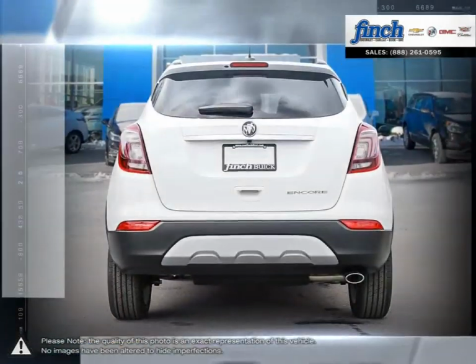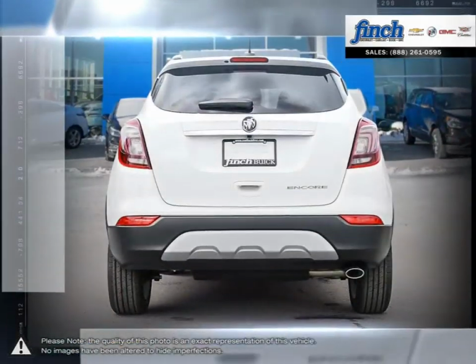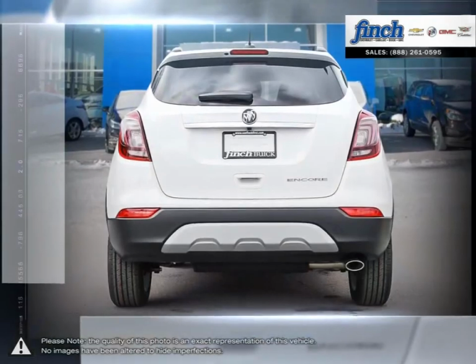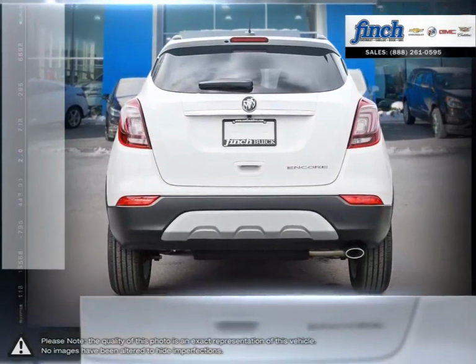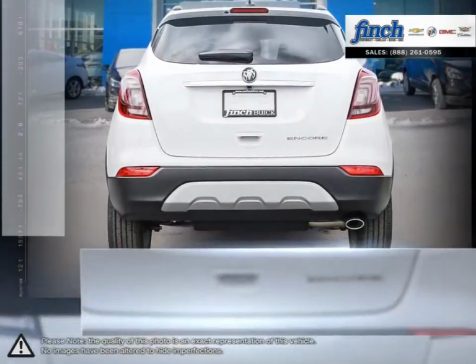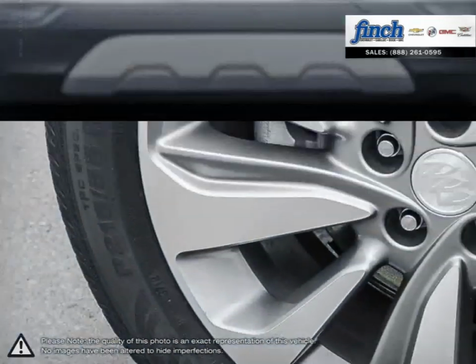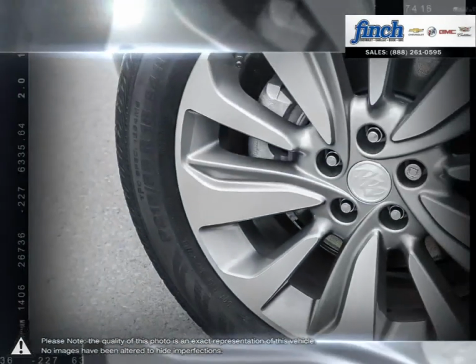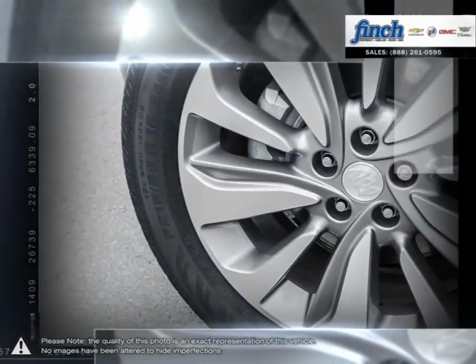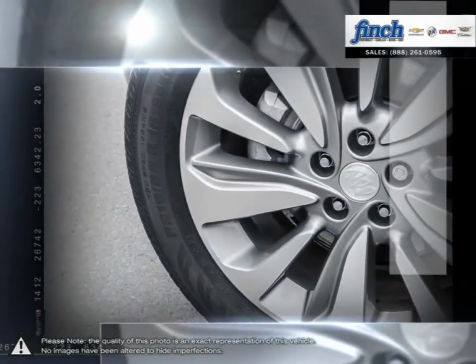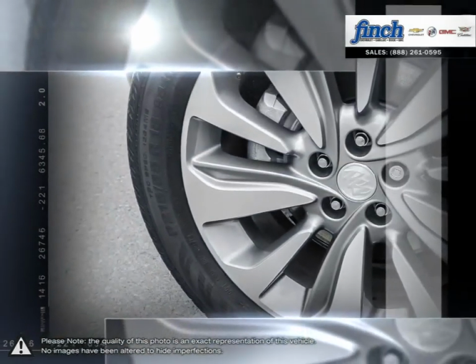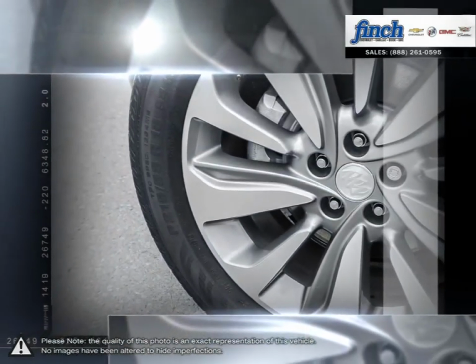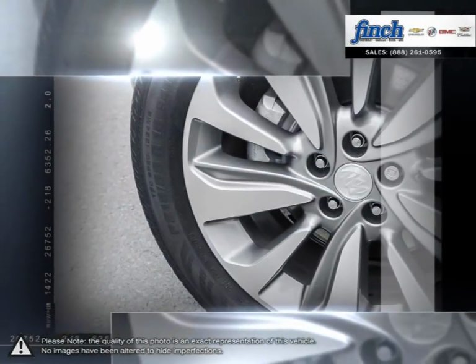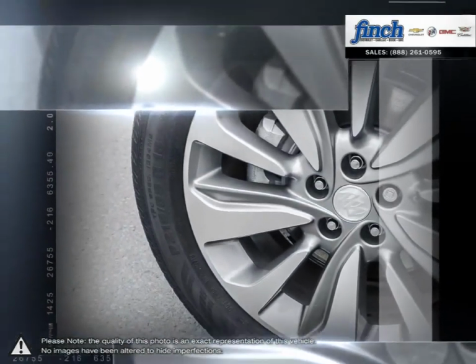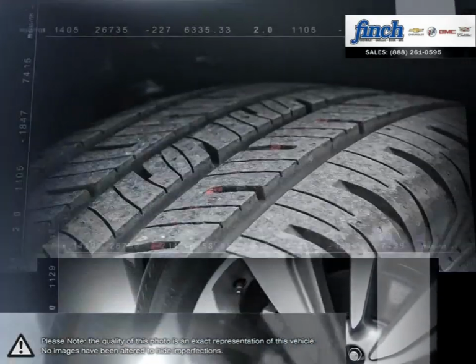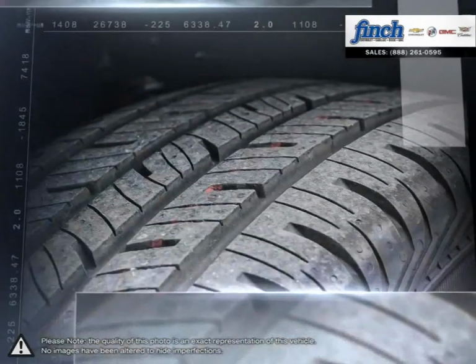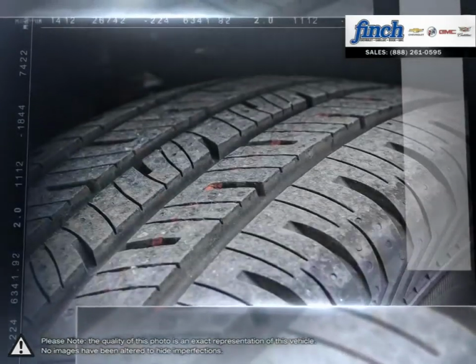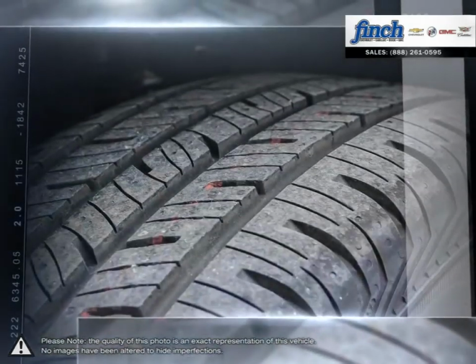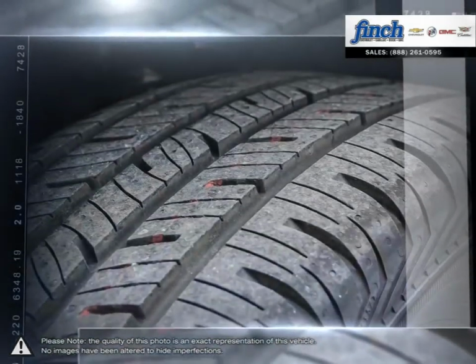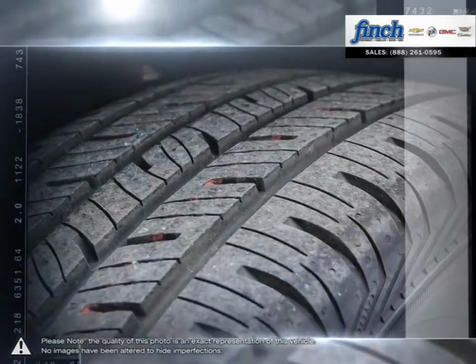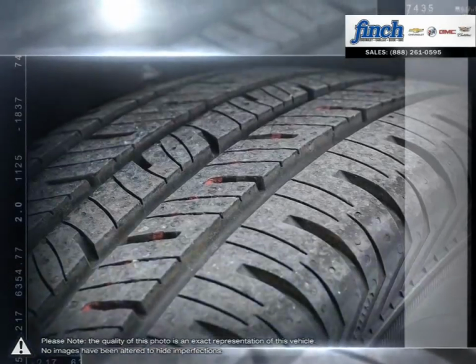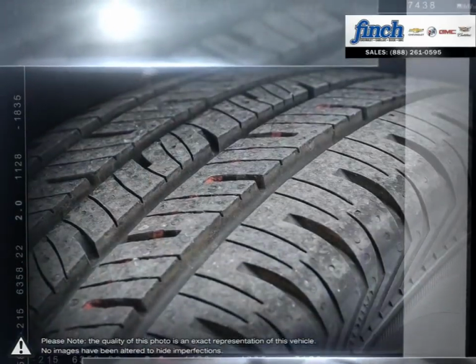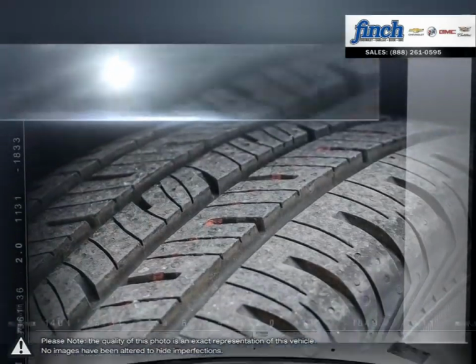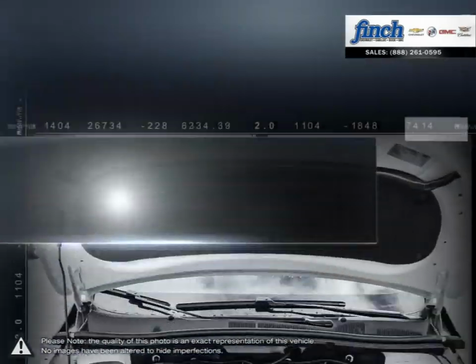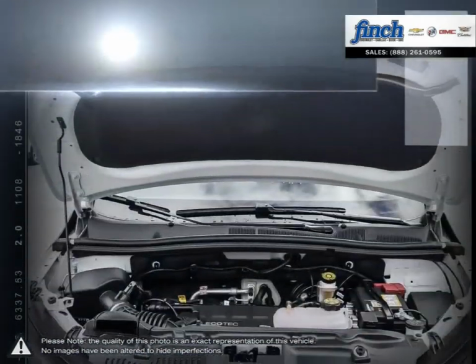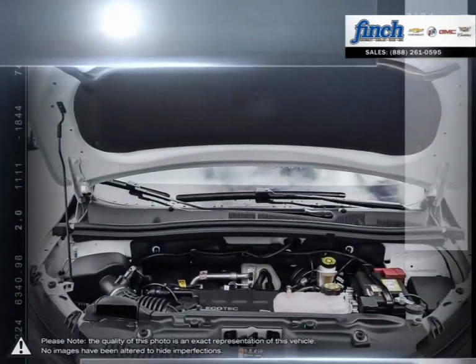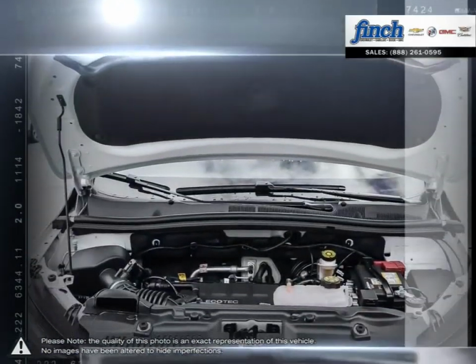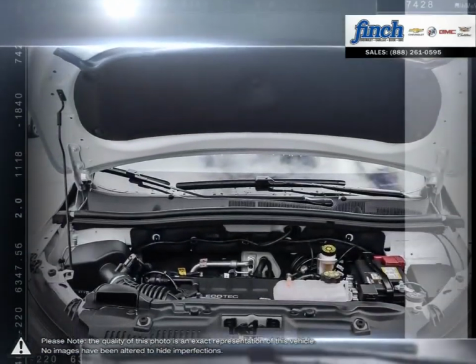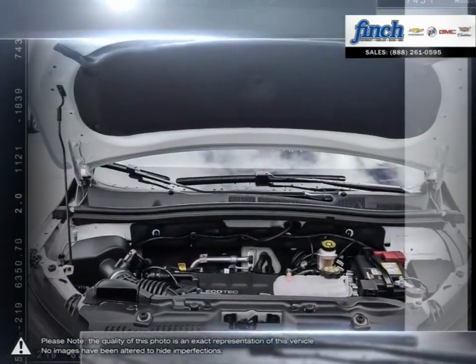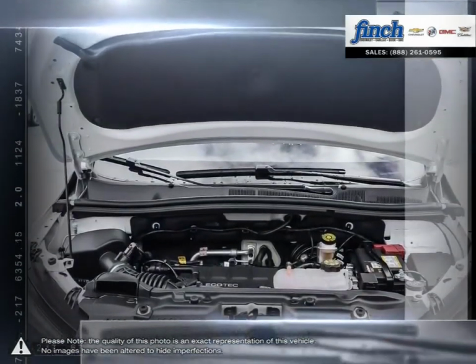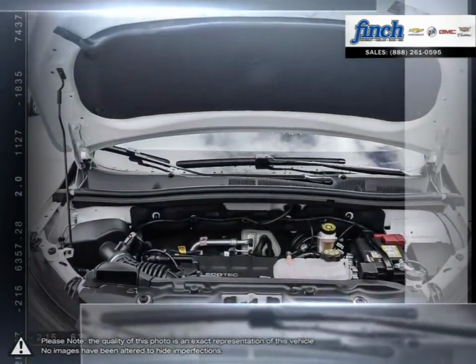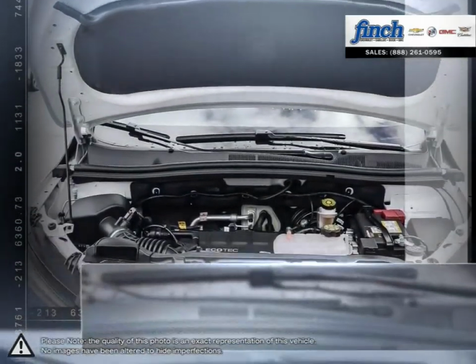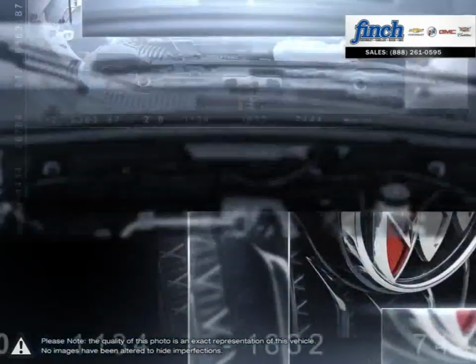As you drive, onboard systems can alert you to driving hazards, and that's just part of the story. The amazingly versatile Encore interior adapts to almost any combination of passengers and gear.